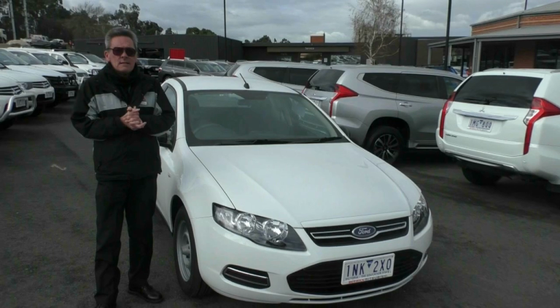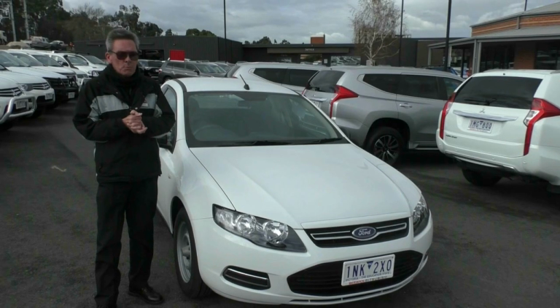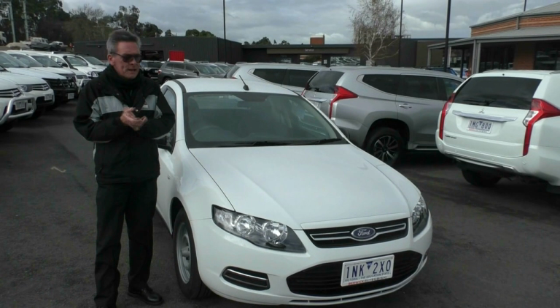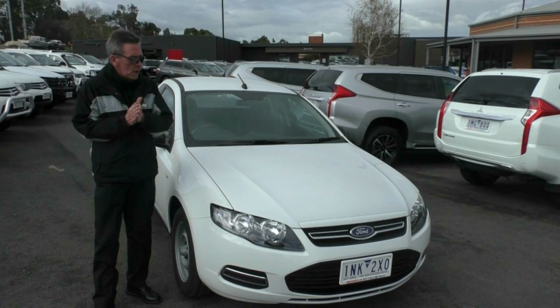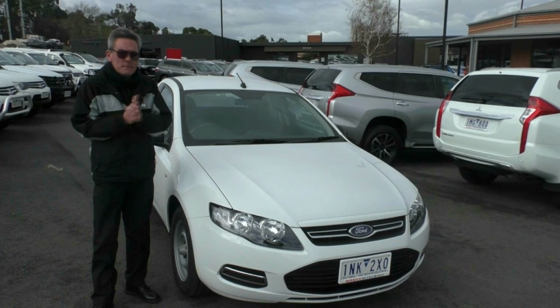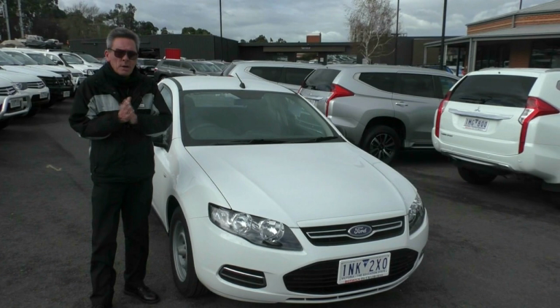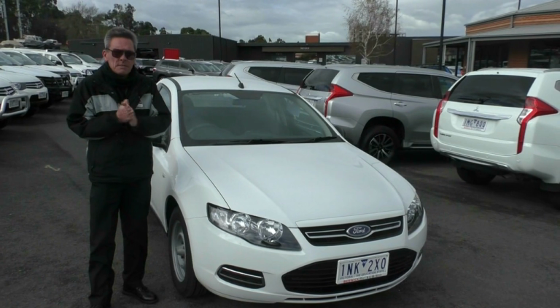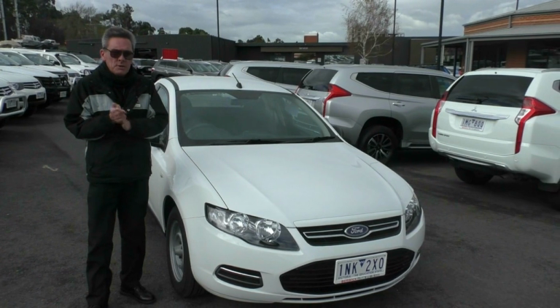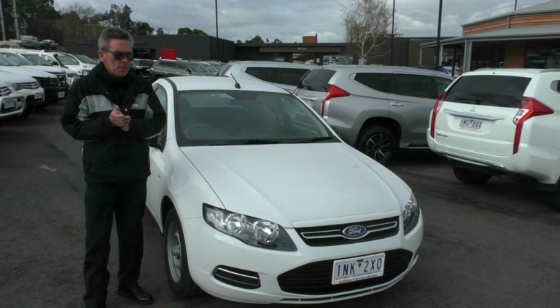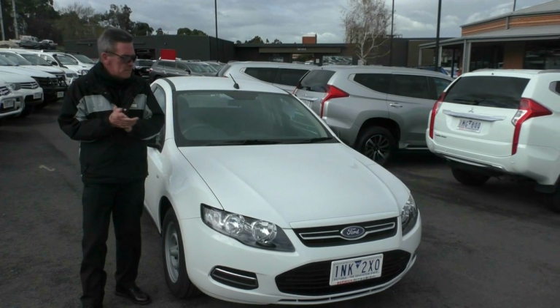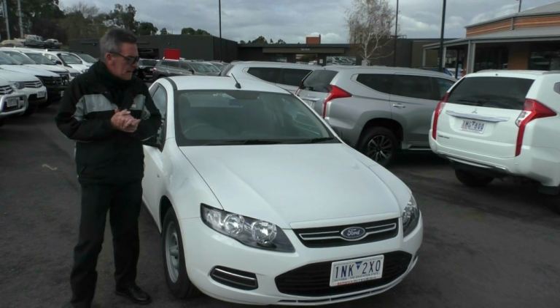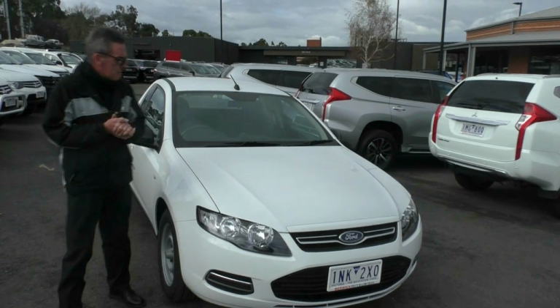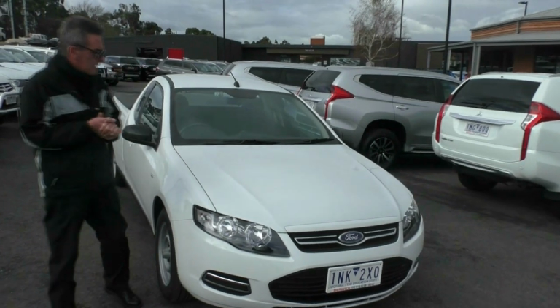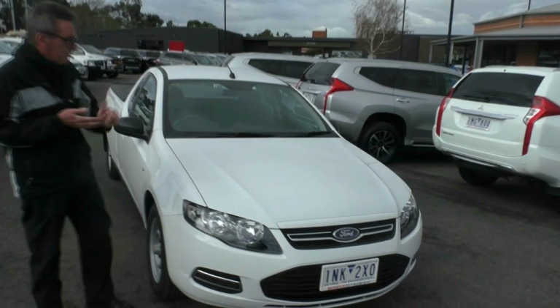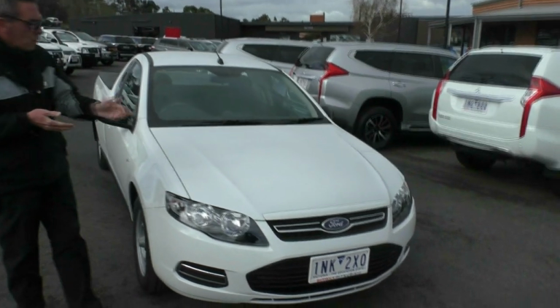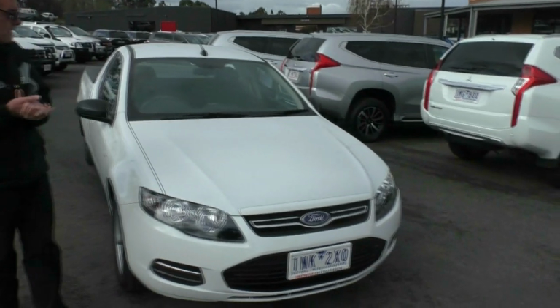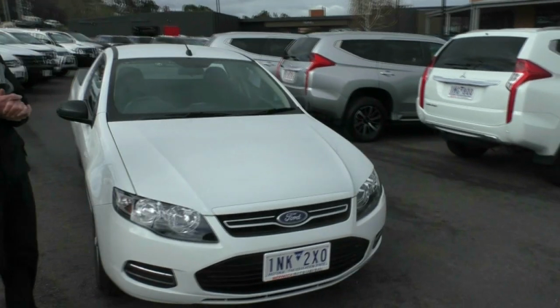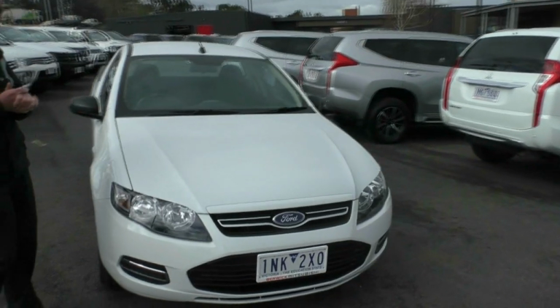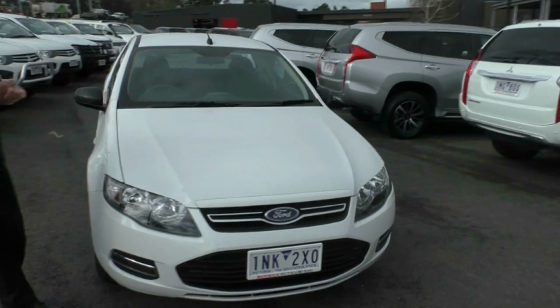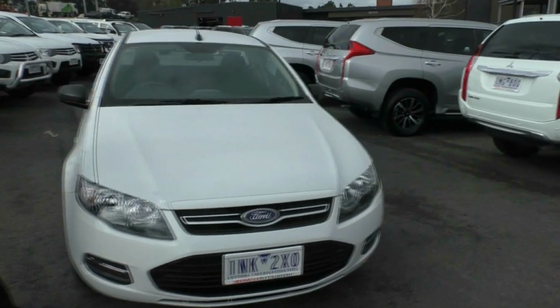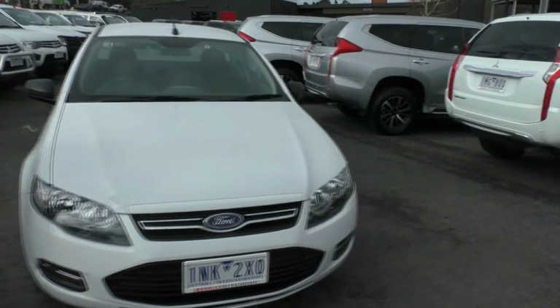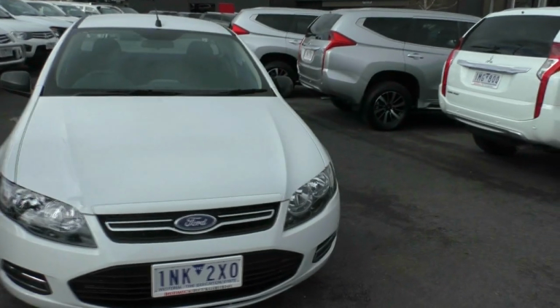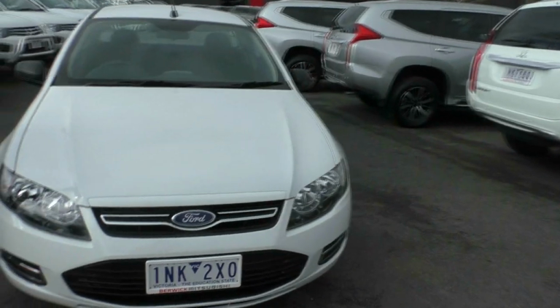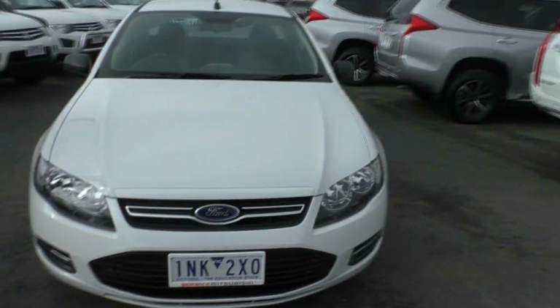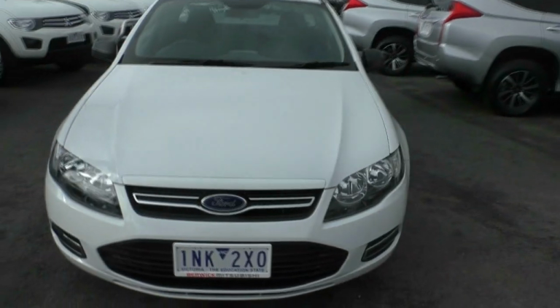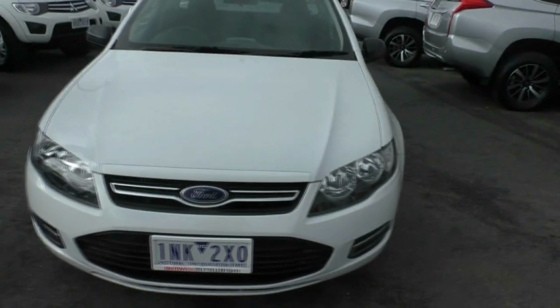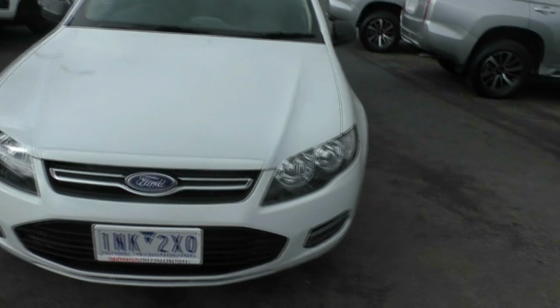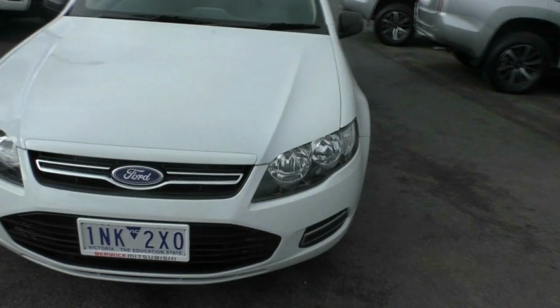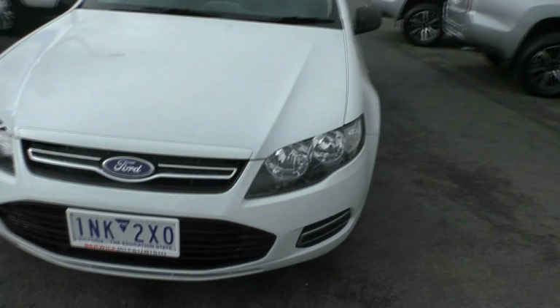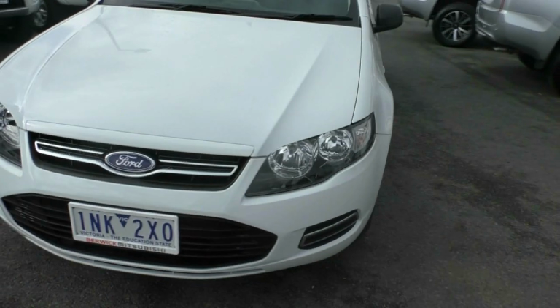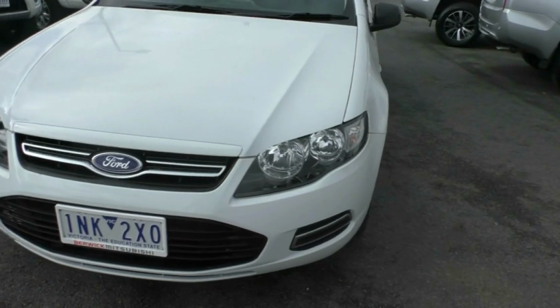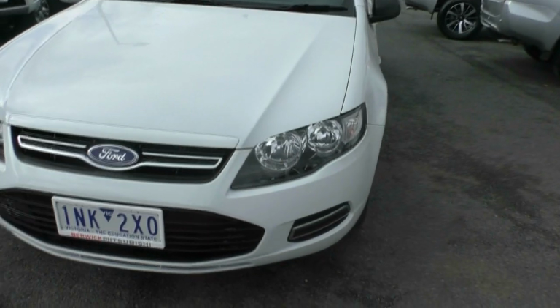Good morning and welcome to Berwick Mitsubishi. My name's Mark and I'm going to take you for a walk around our 2014 Ford Falcon Ute this morning.